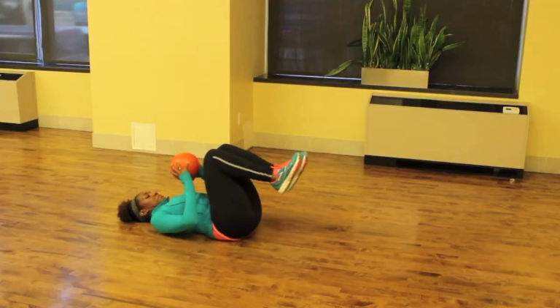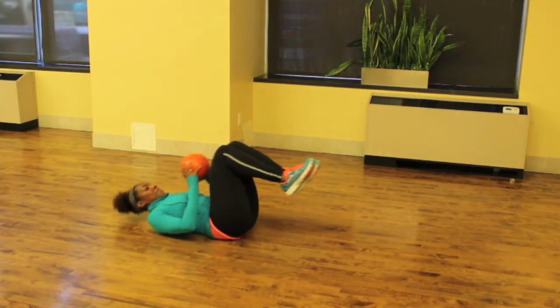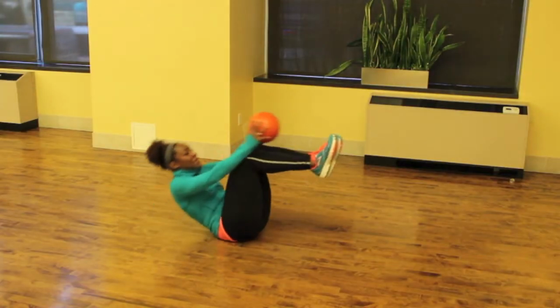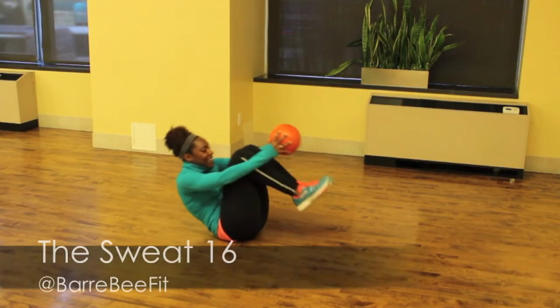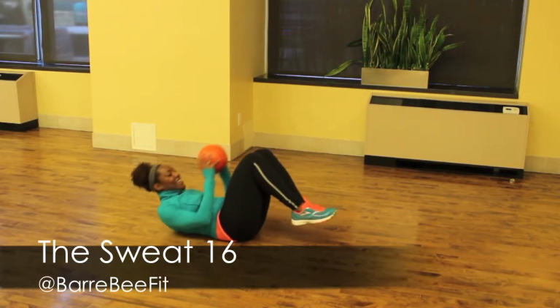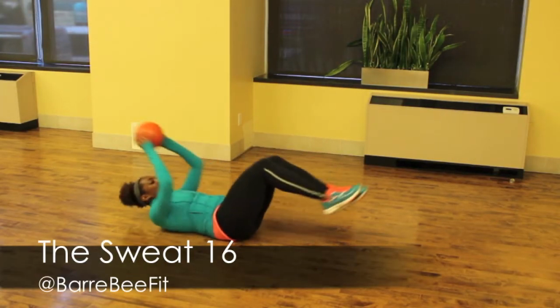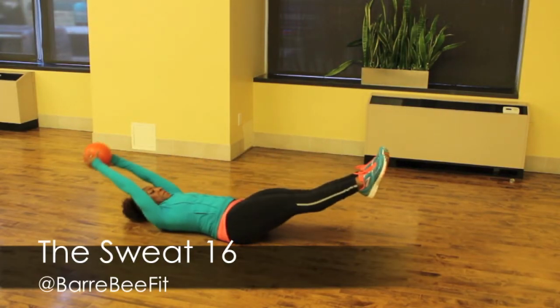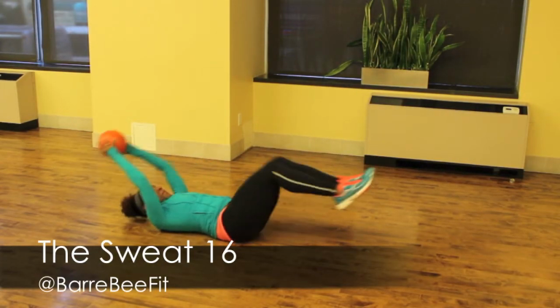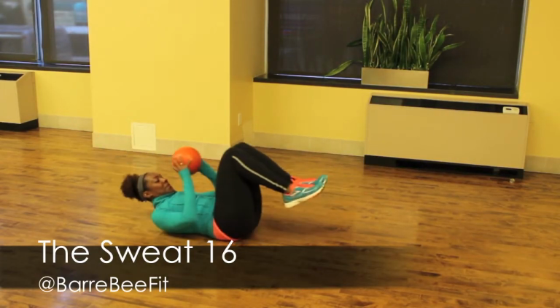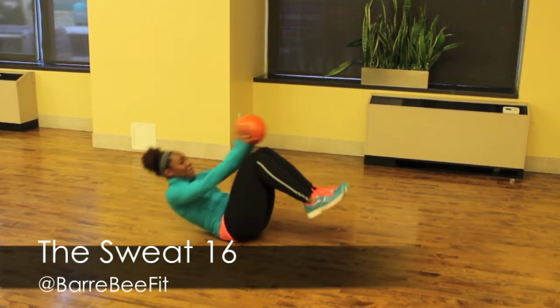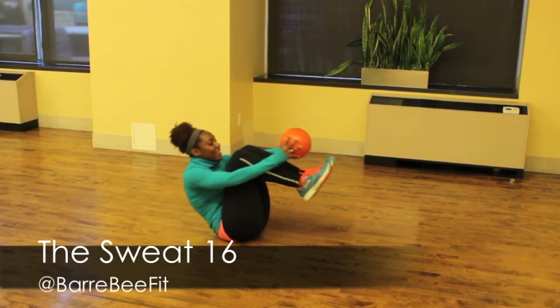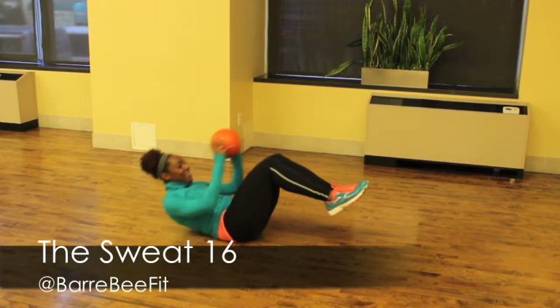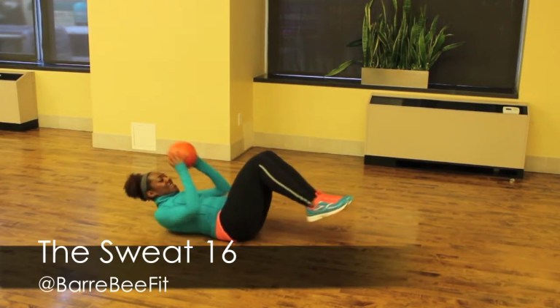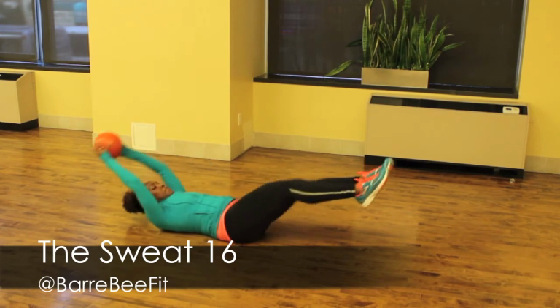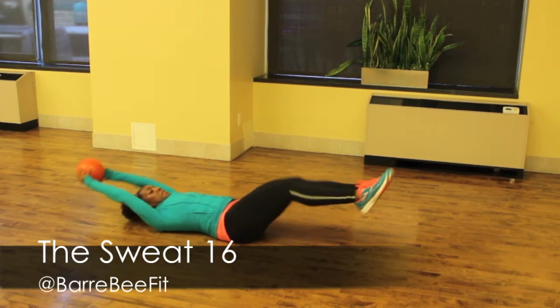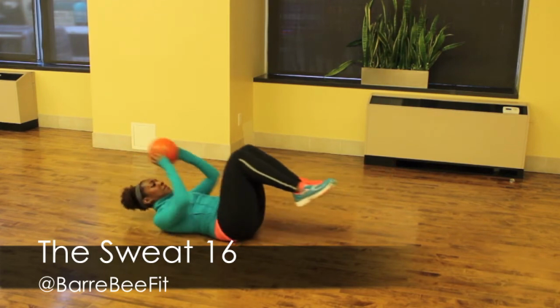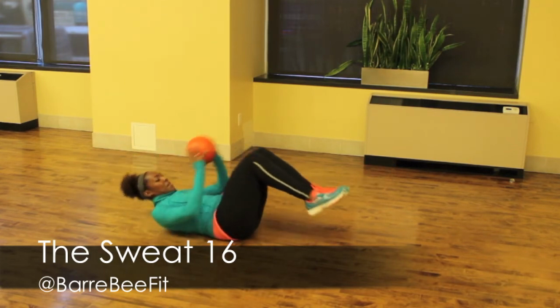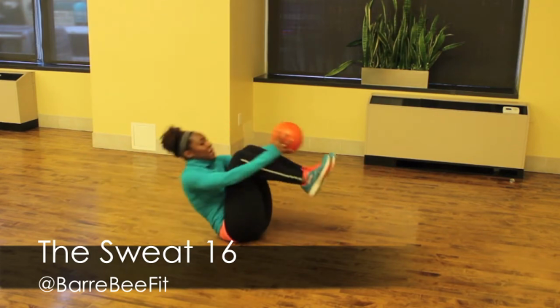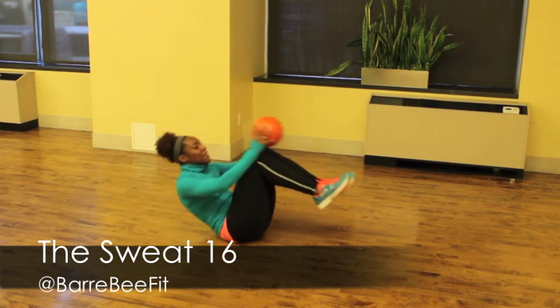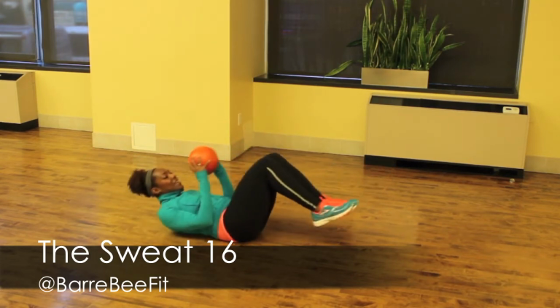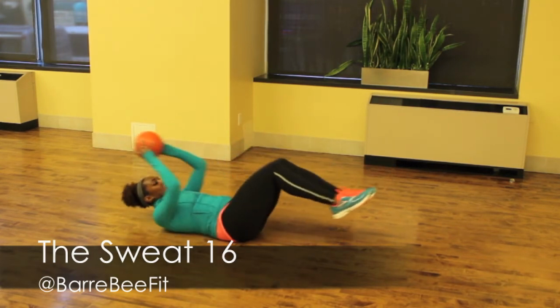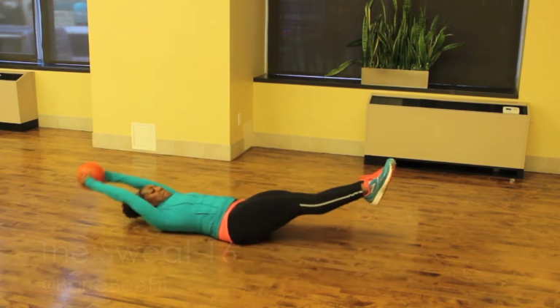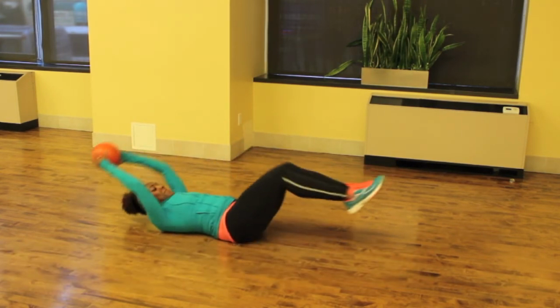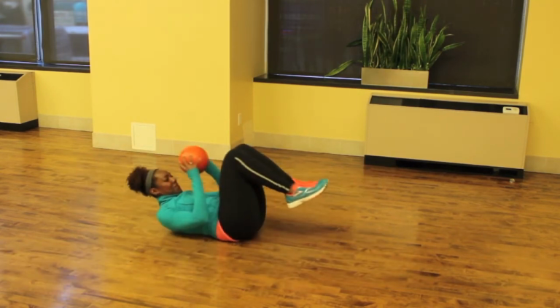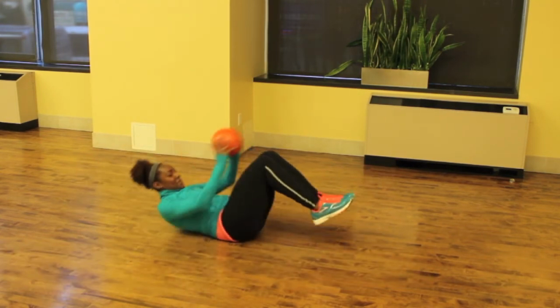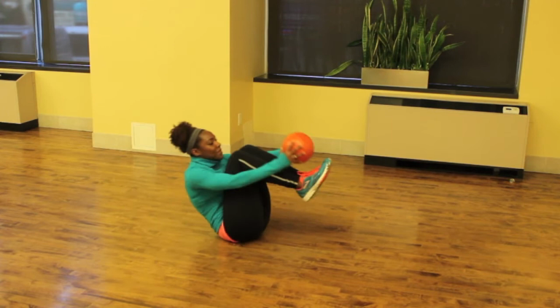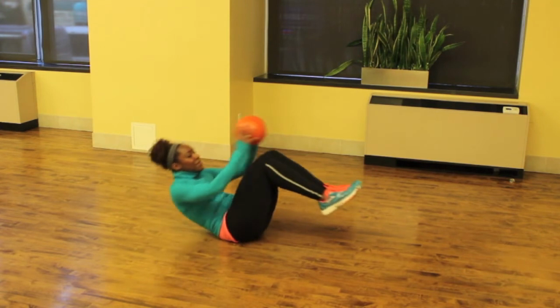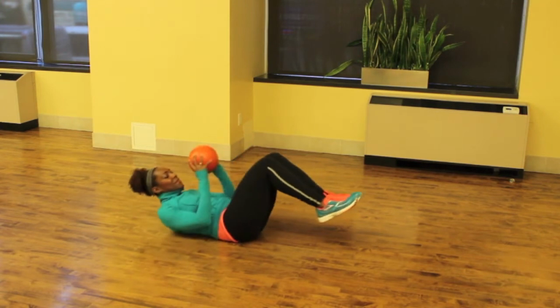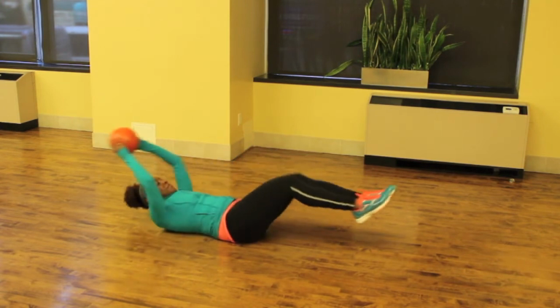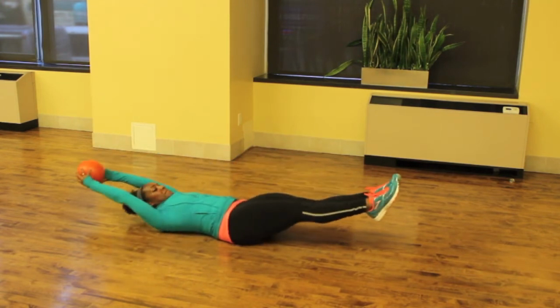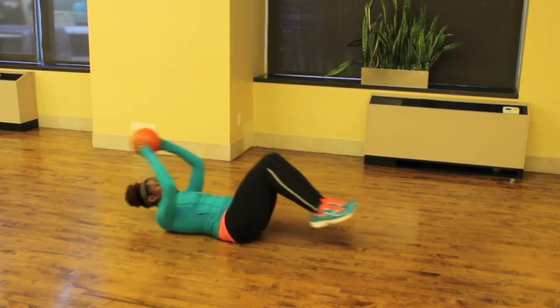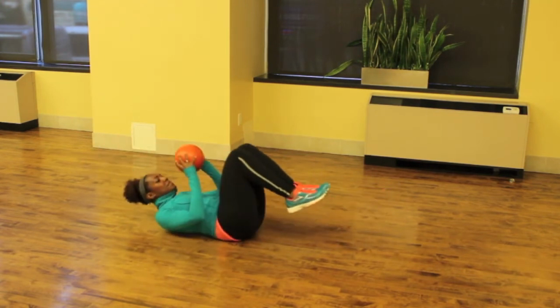Final exercise, also courtesy of the ladies at Barbie Fit. Call this one the Sweat 16. You're going to work your core with this beautiful crunch. Come to tabletop, crunch to your toes, and then stretch out using those low abs.